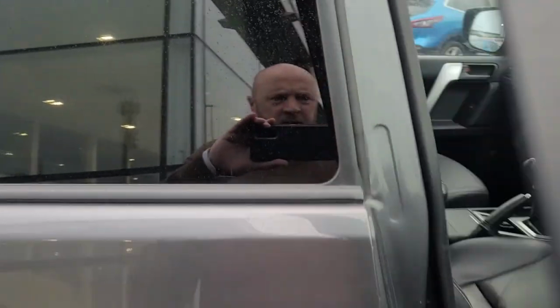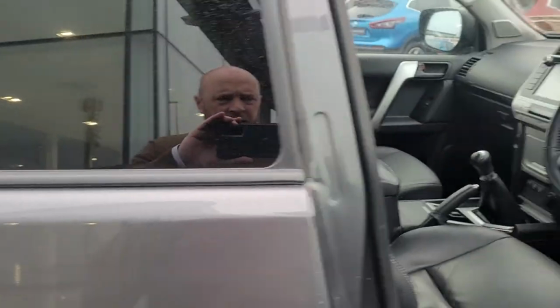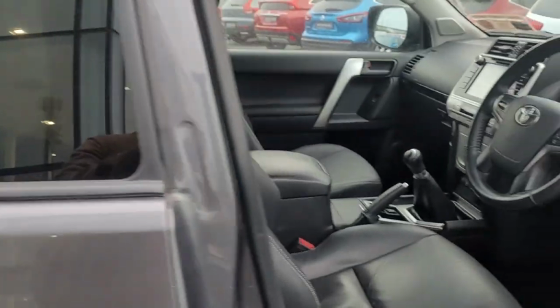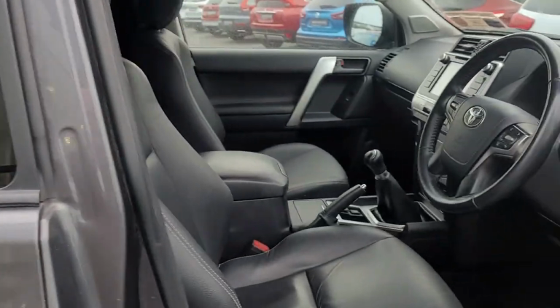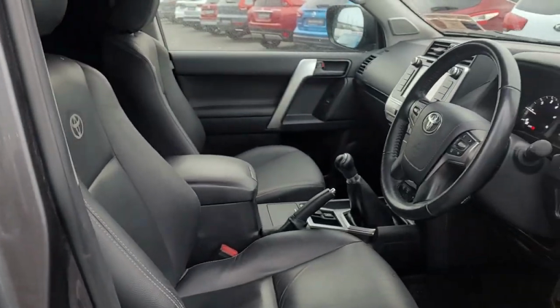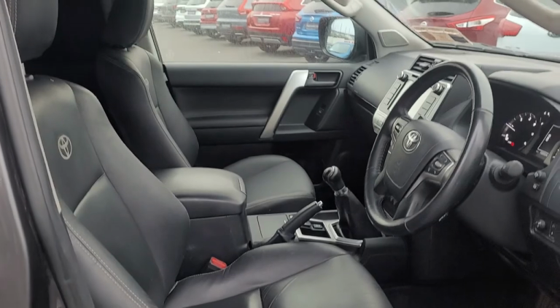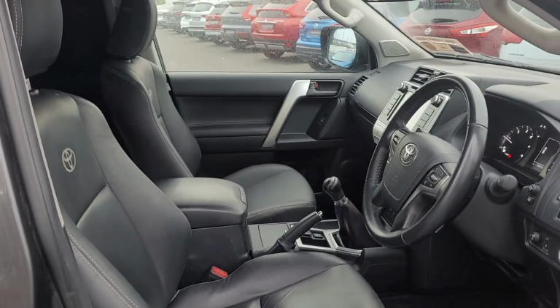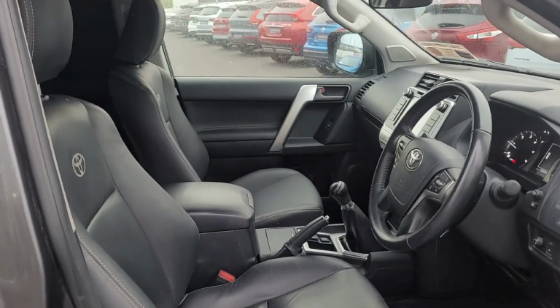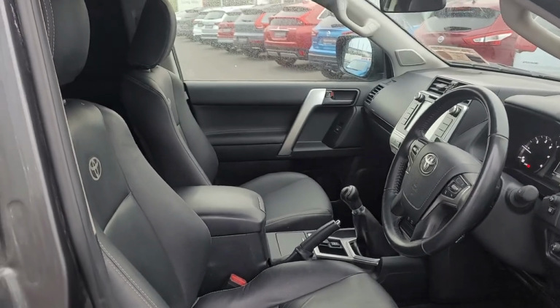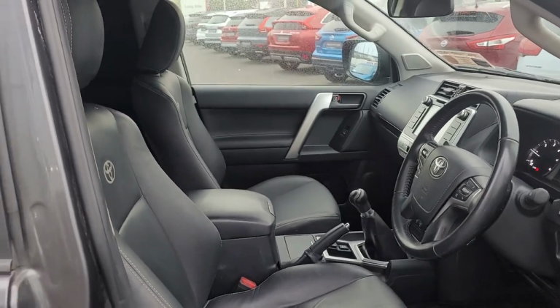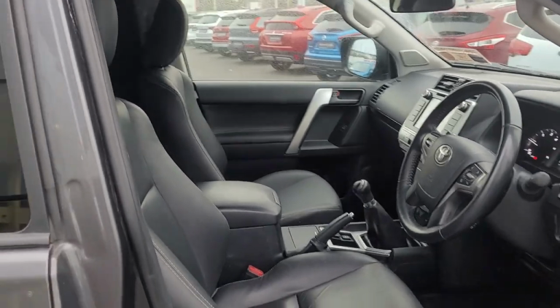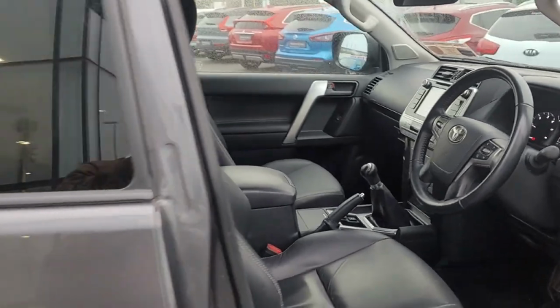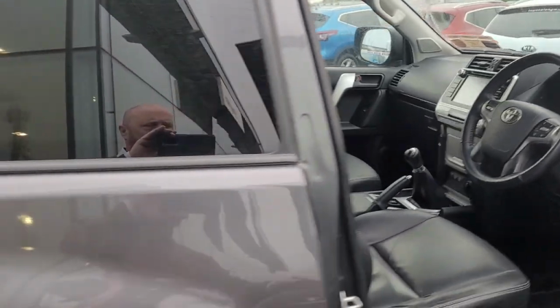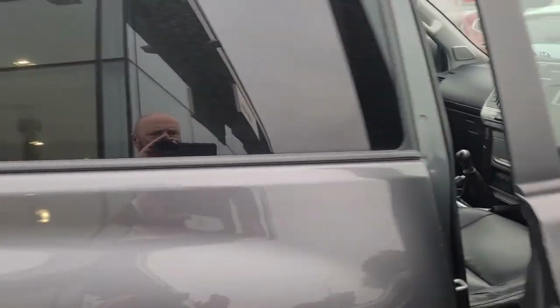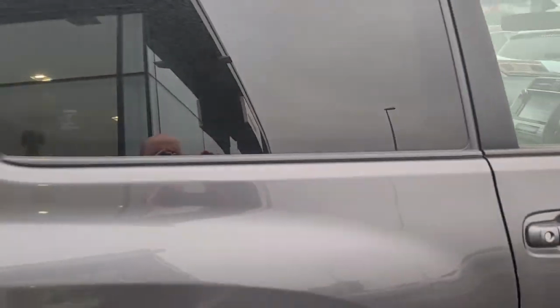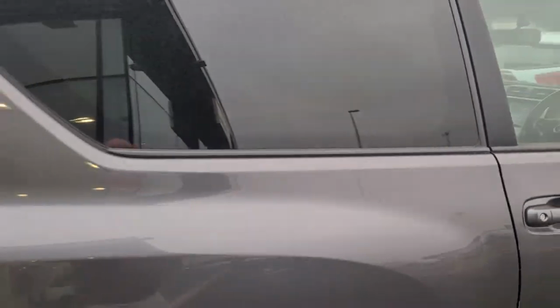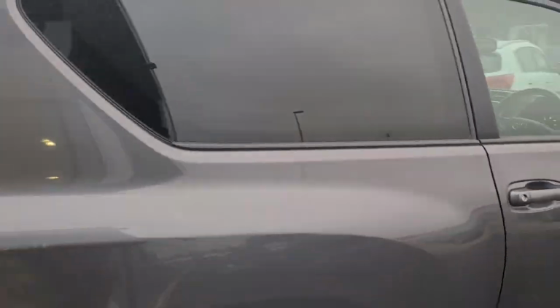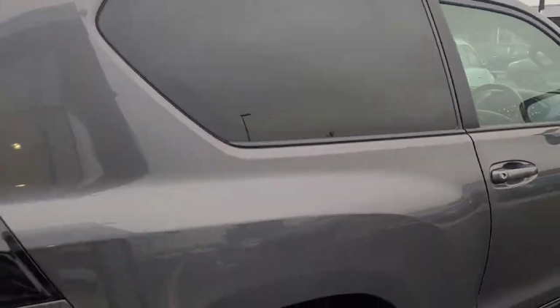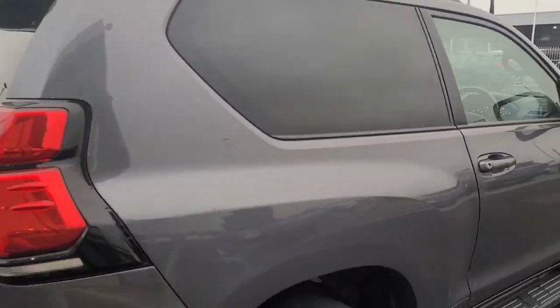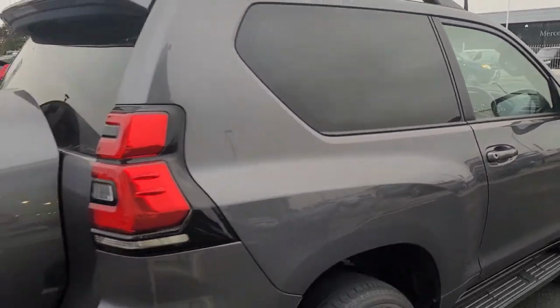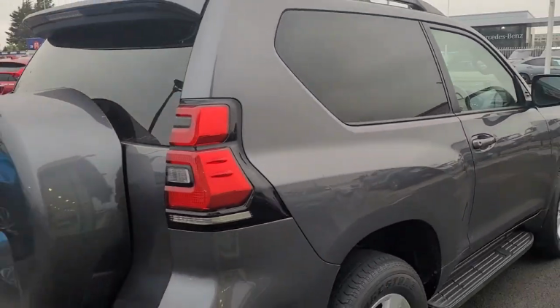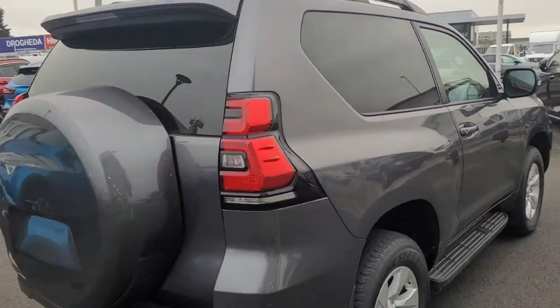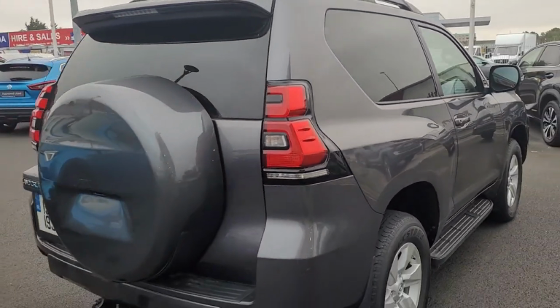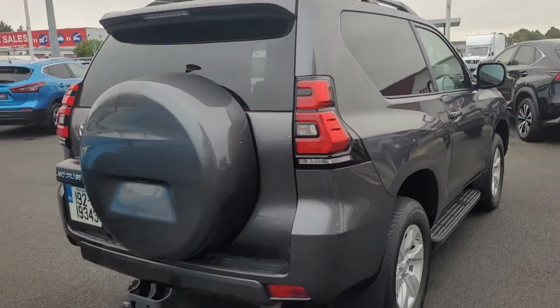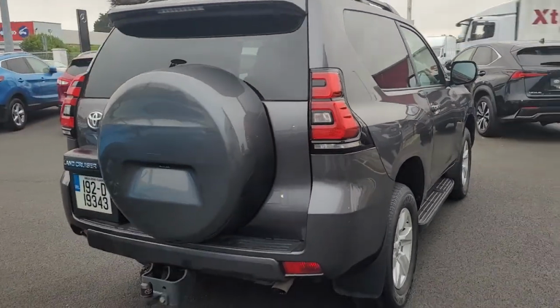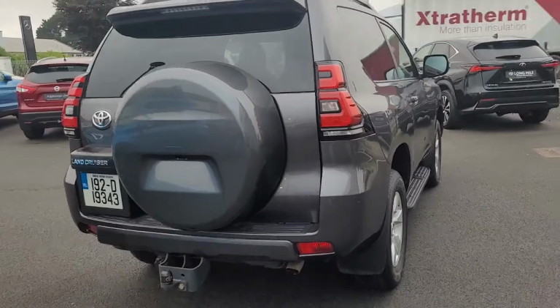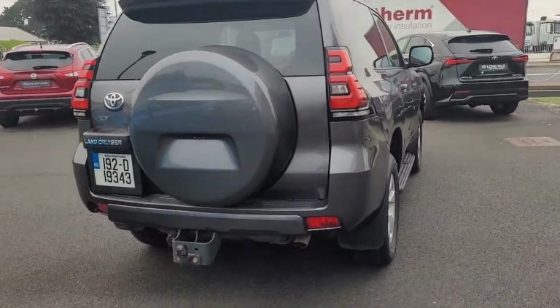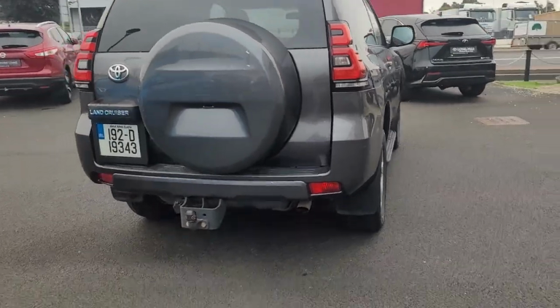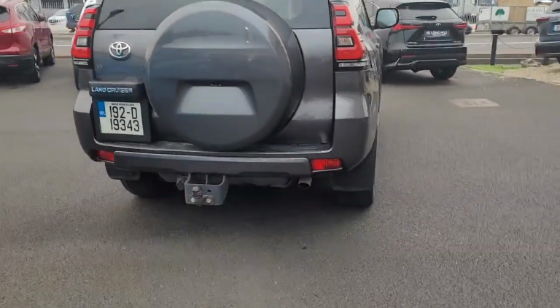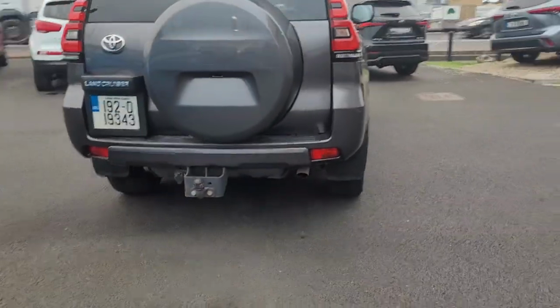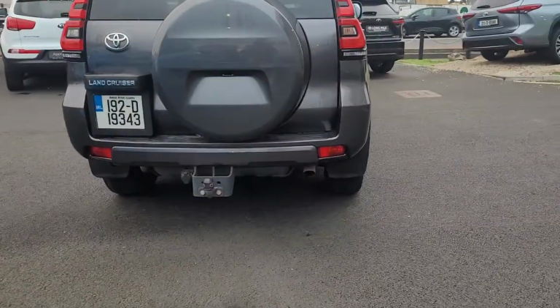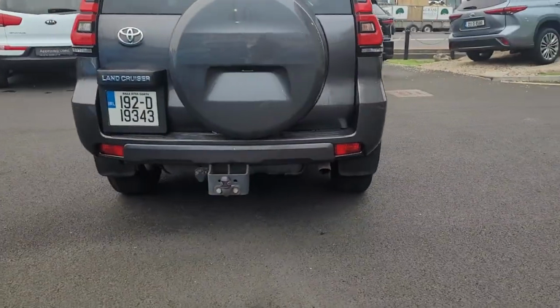It has a leather interior, 100,000 kilometres on it, and also has a tow bar on the back.